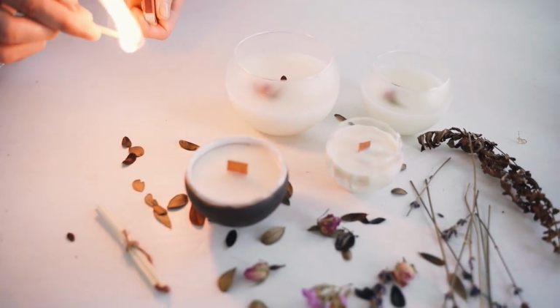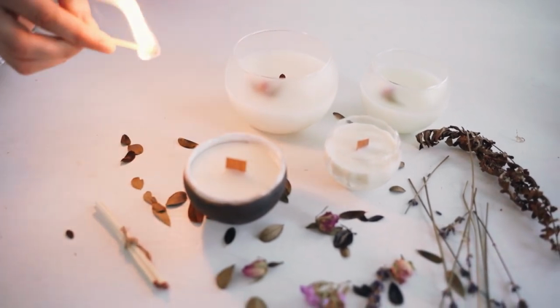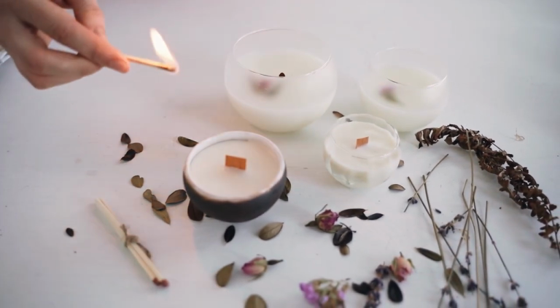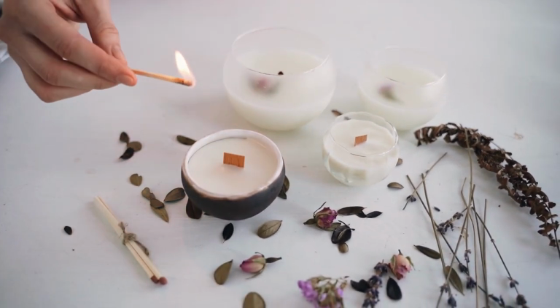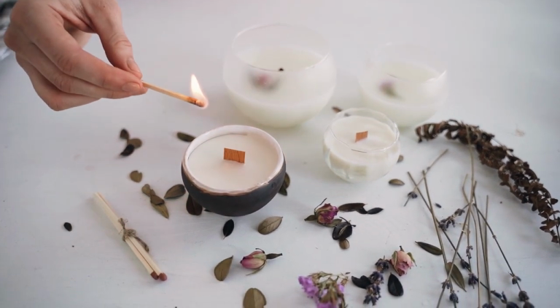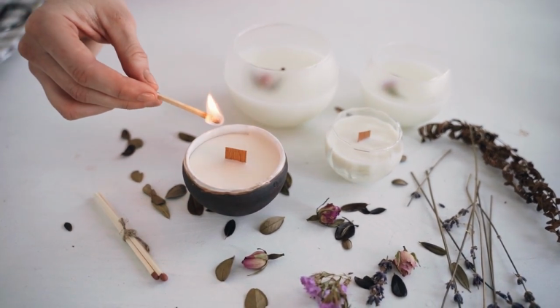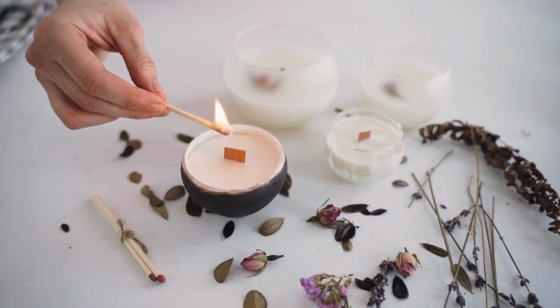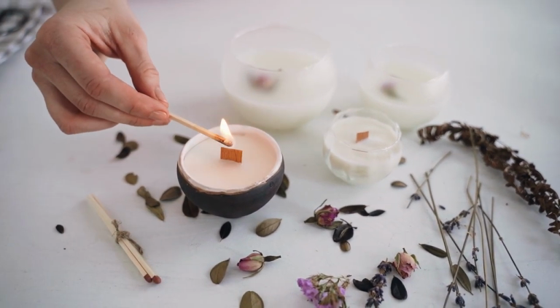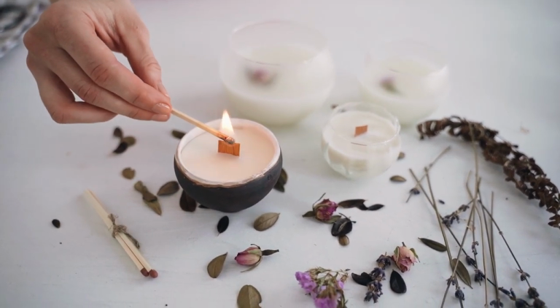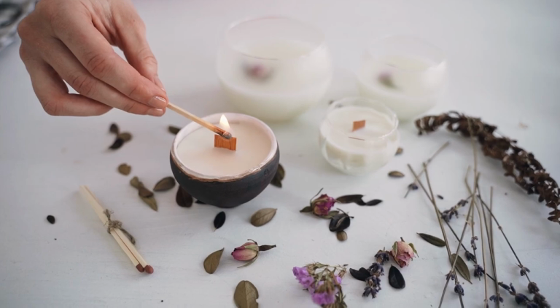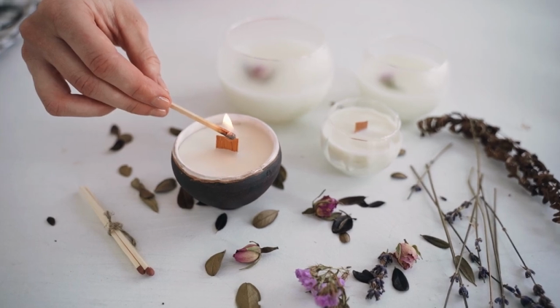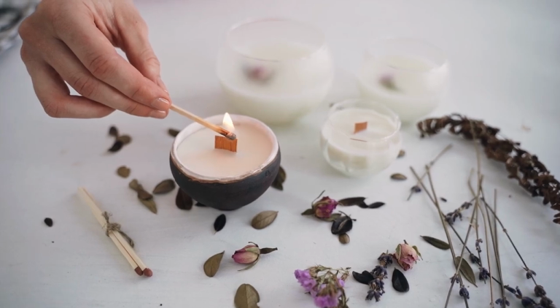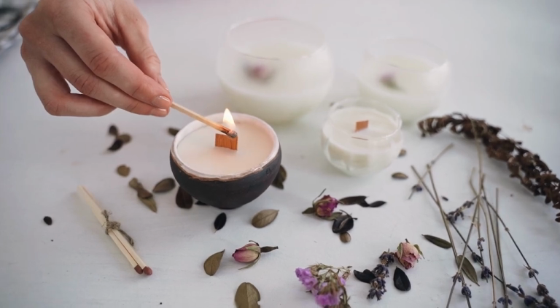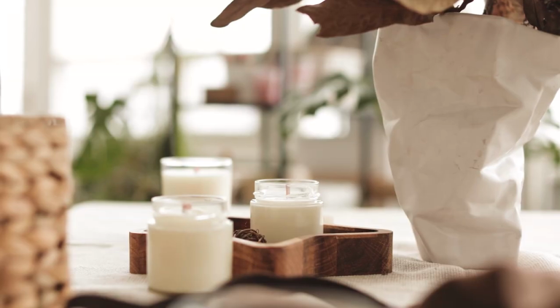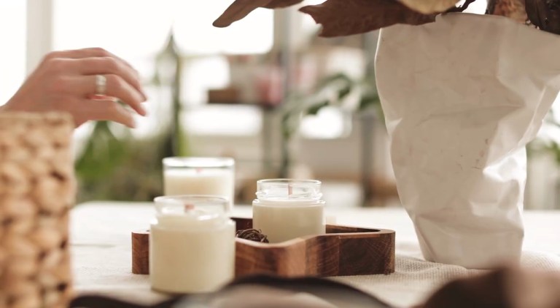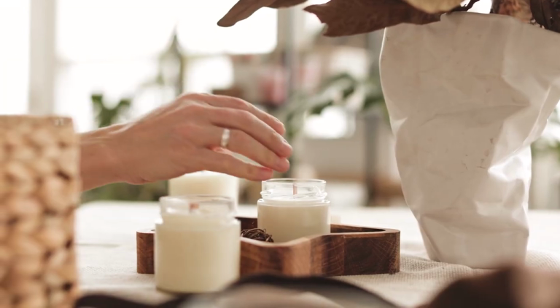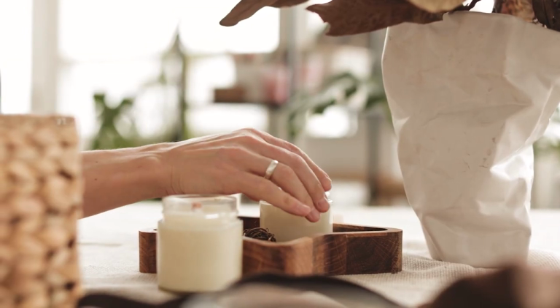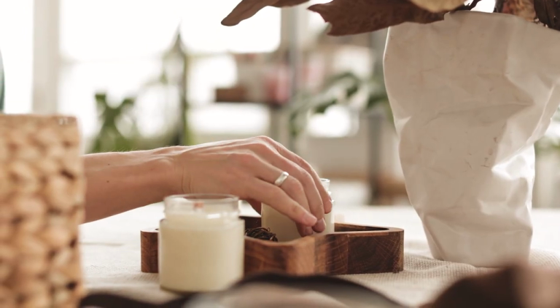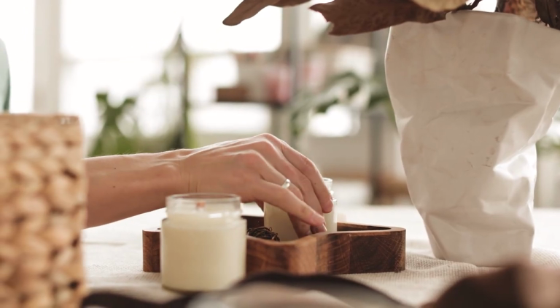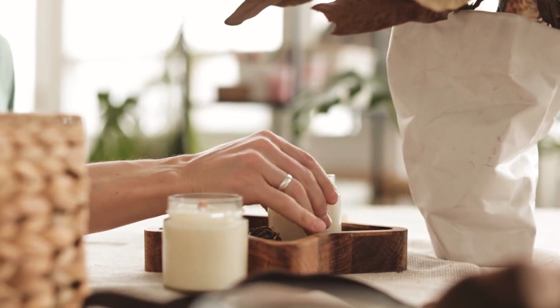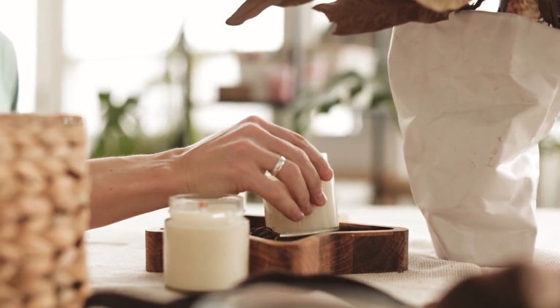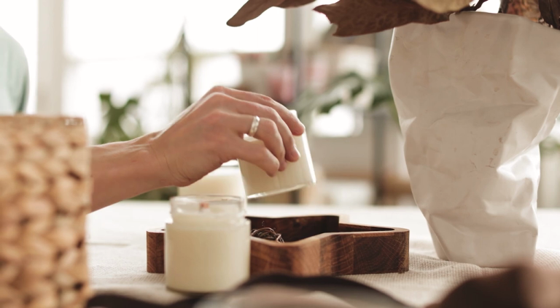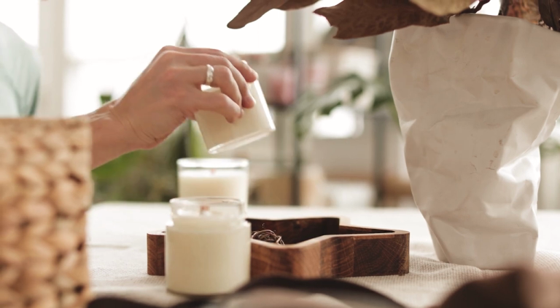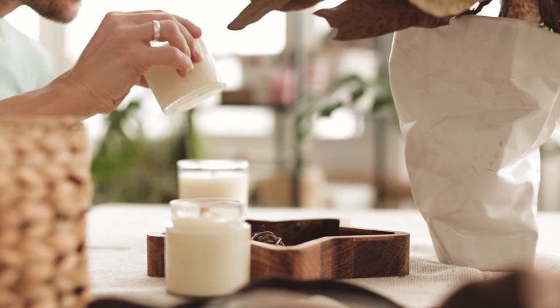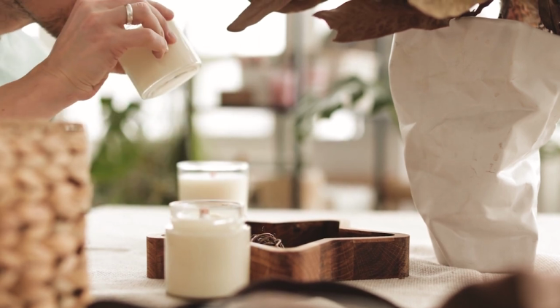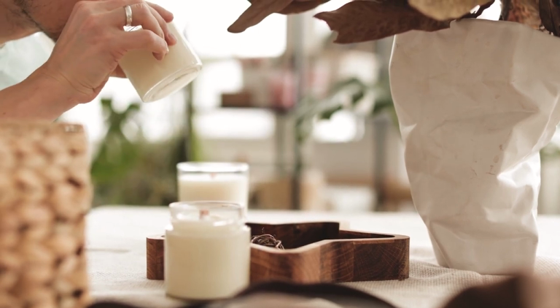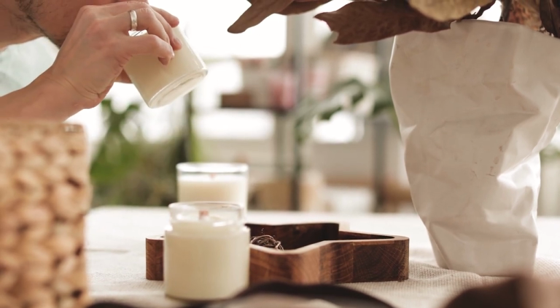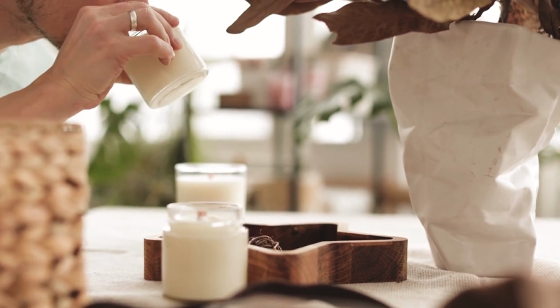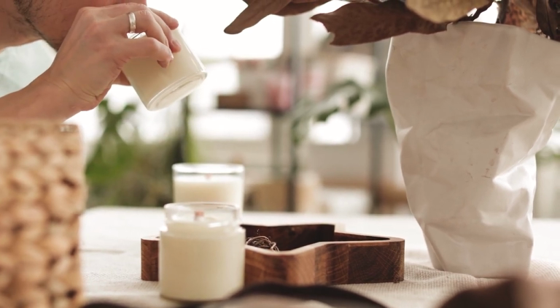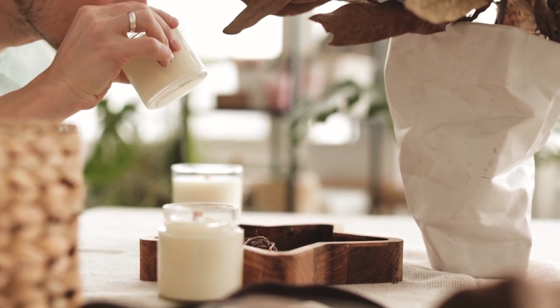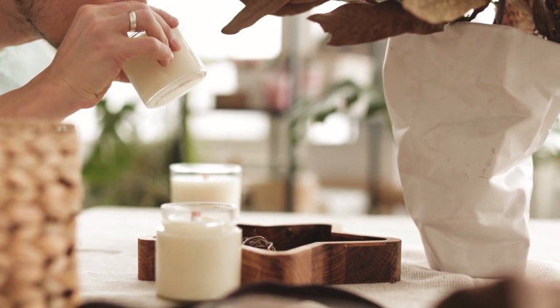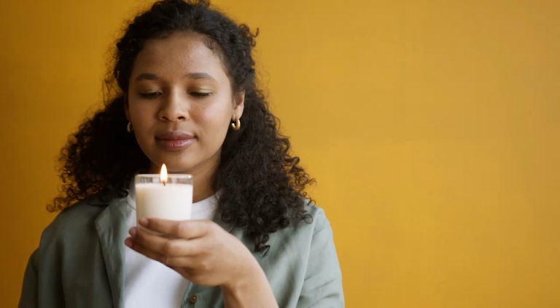Goose Creek uses wicks that are 100% cotton, American-made, and lead-free. The candles burn clean and even, and each one is said to contain three times the fragrance of competitors' candles. What really sets Goose Creek apart is their focus on the health and safety of their customers.